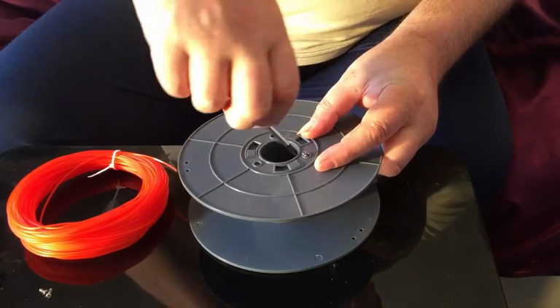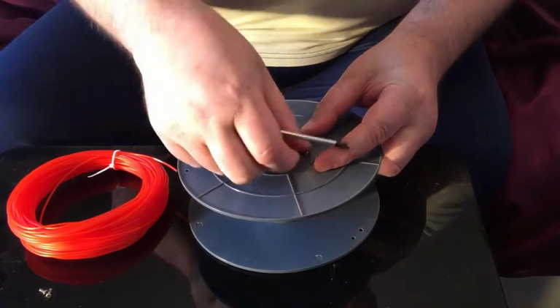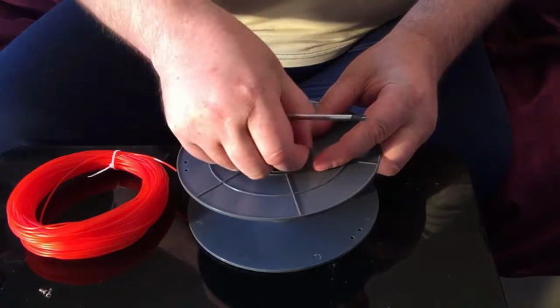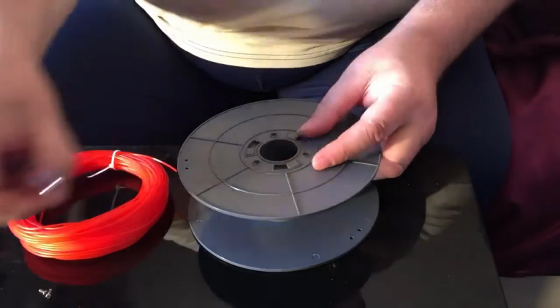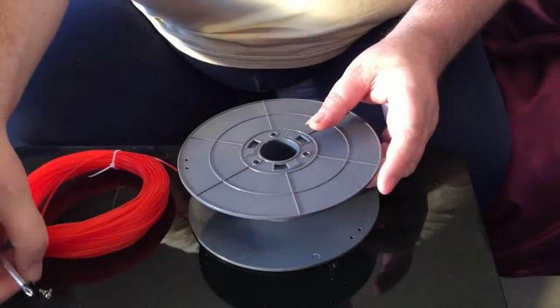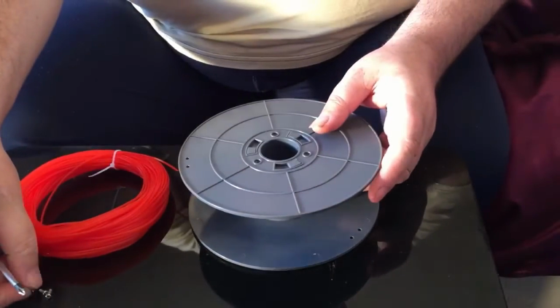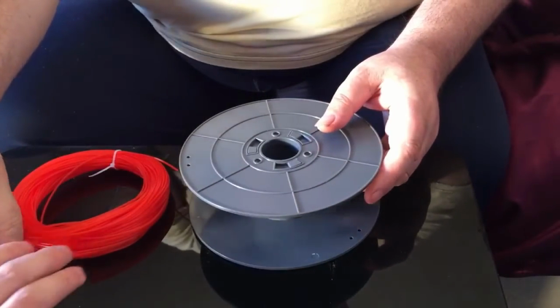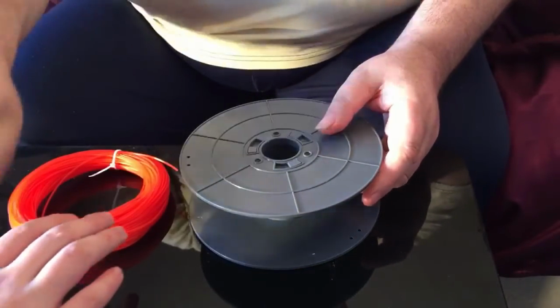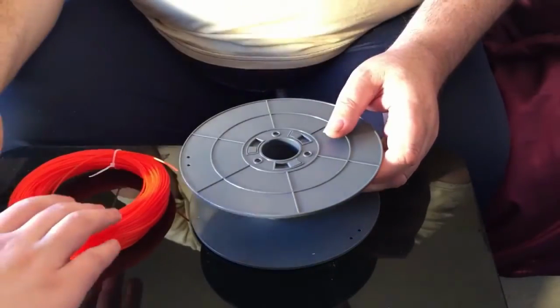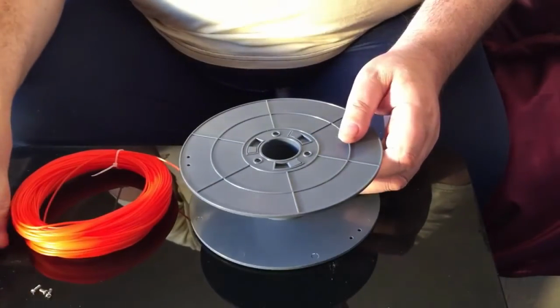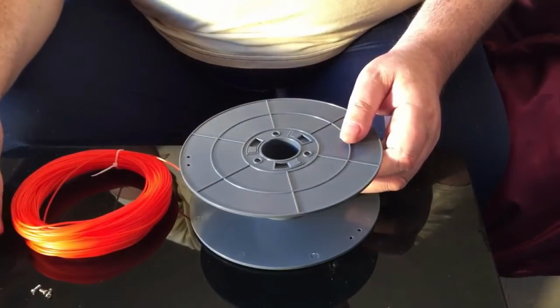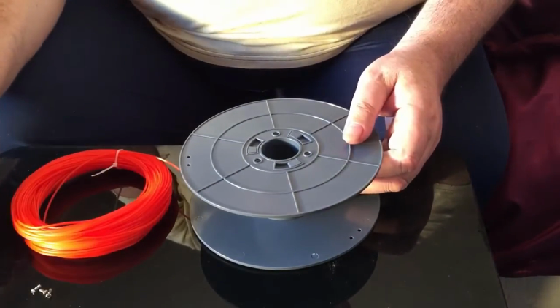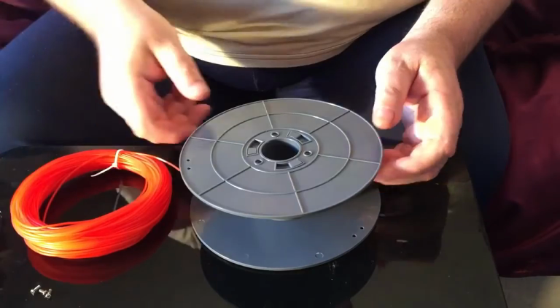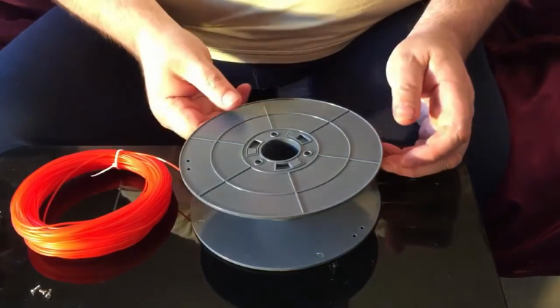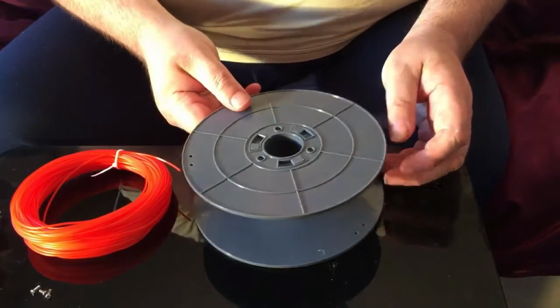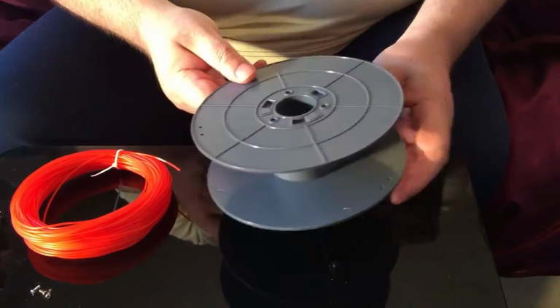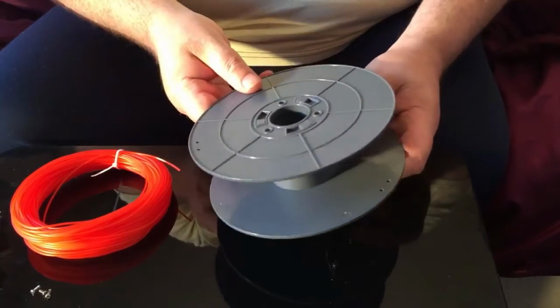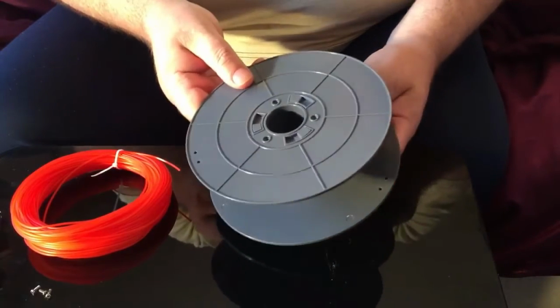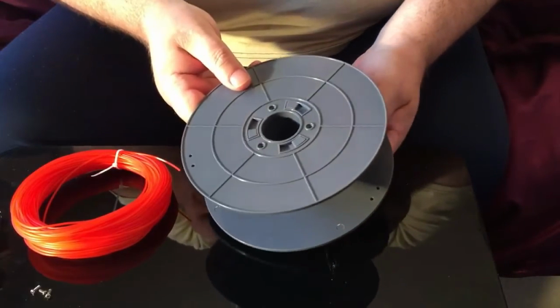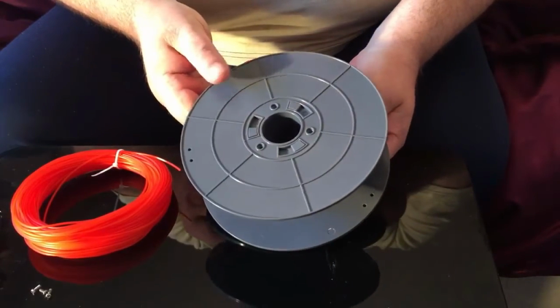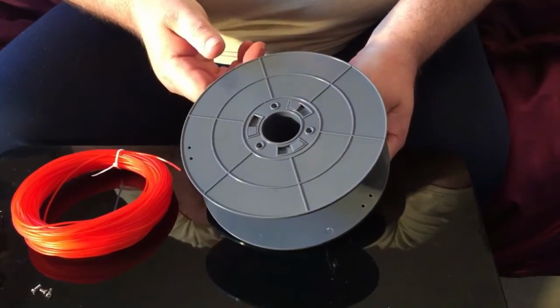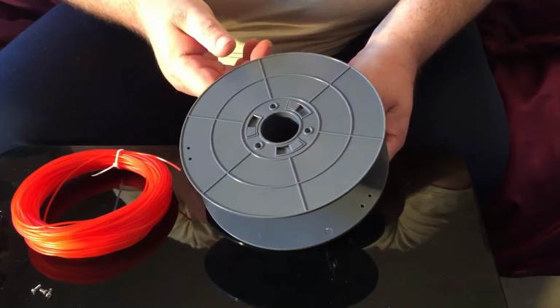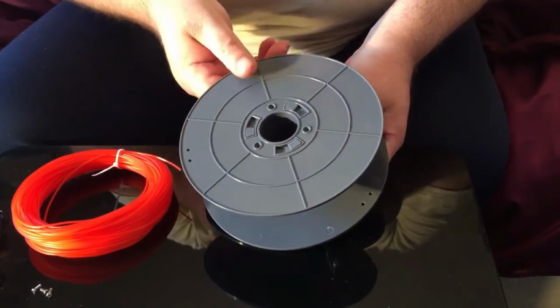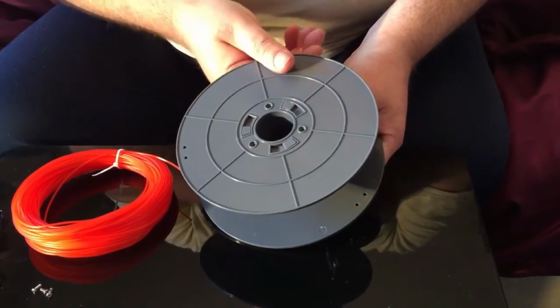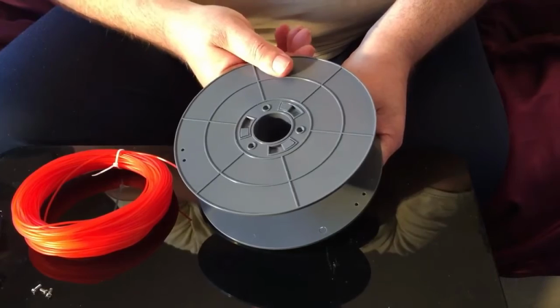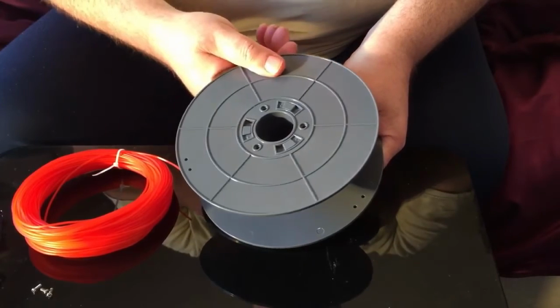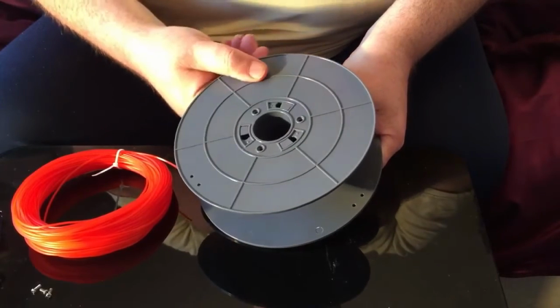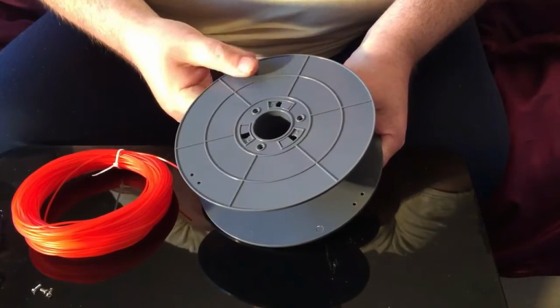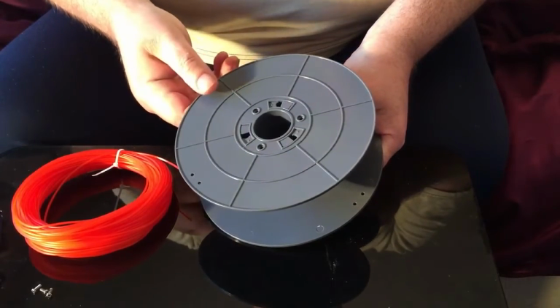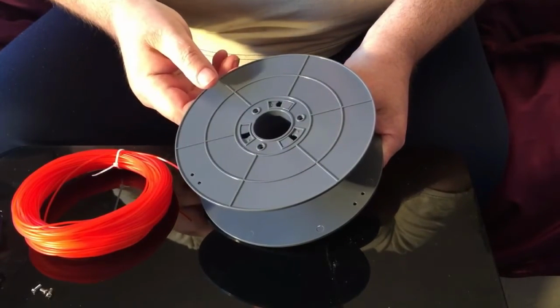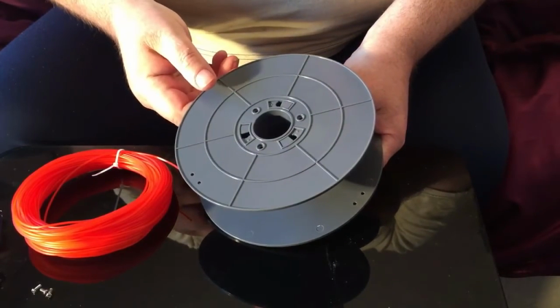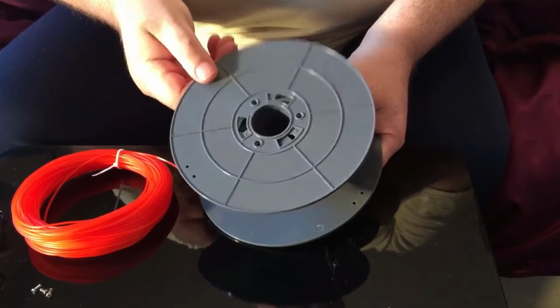Not as repetitive as next month — next month we actually start with the white filament. This time we're doing red. When you've got all three screws out, it's a little anticlockwise part of spin.